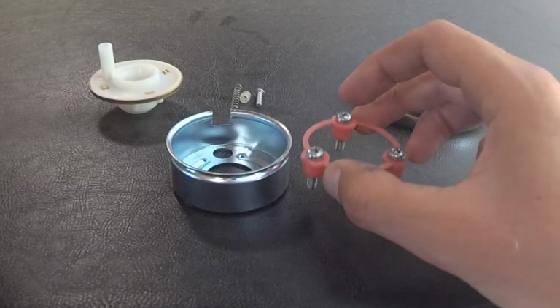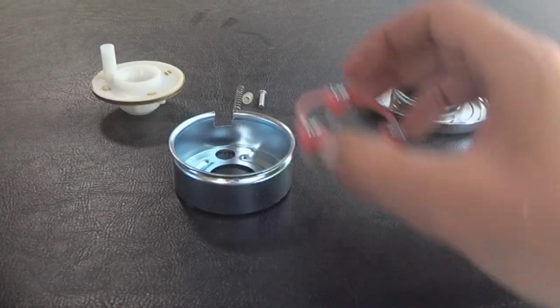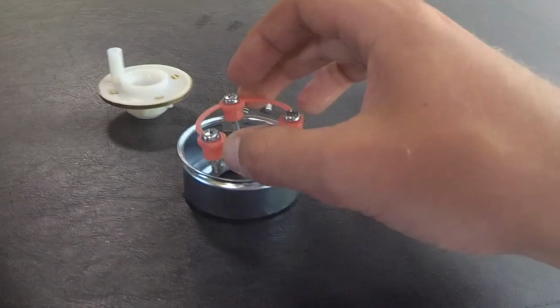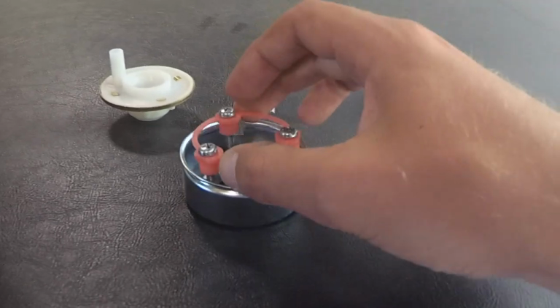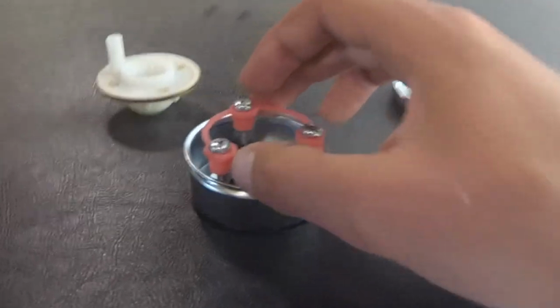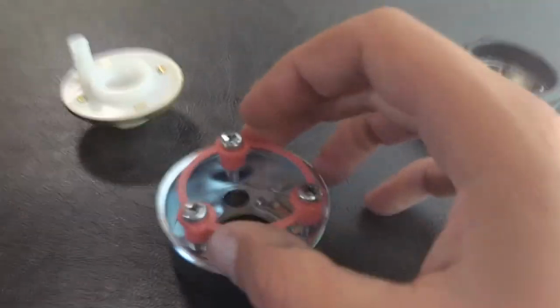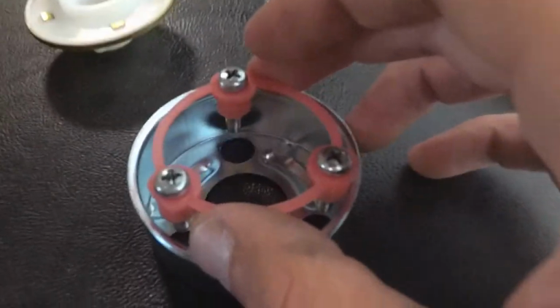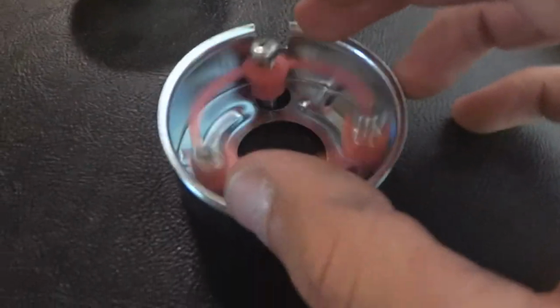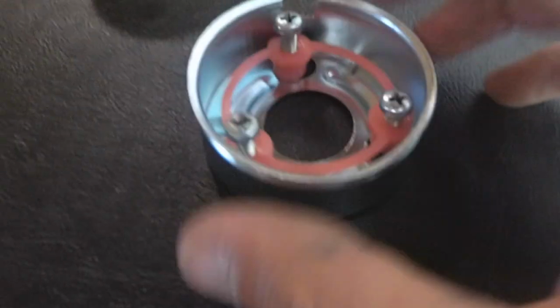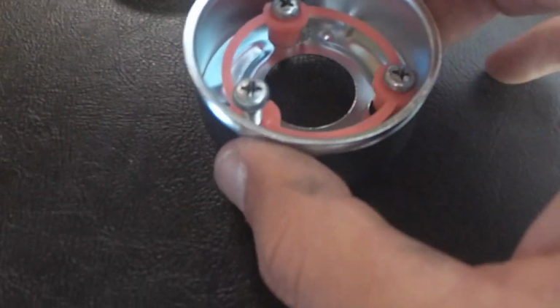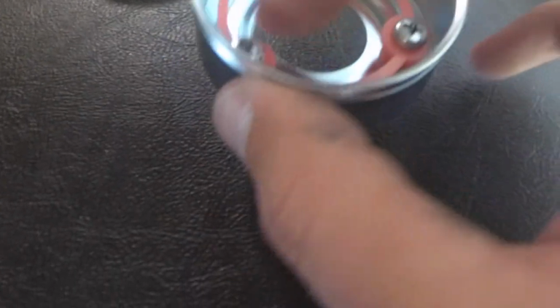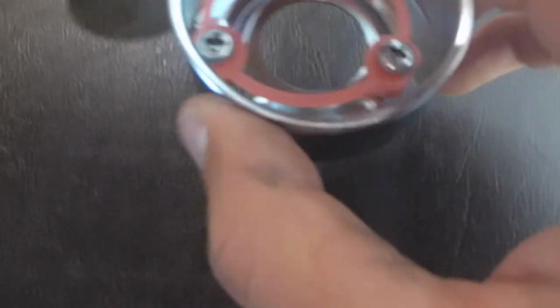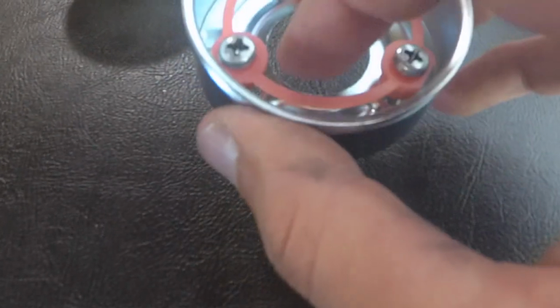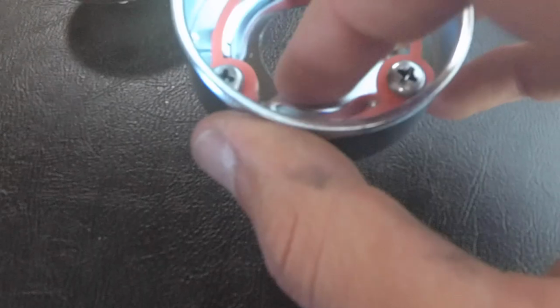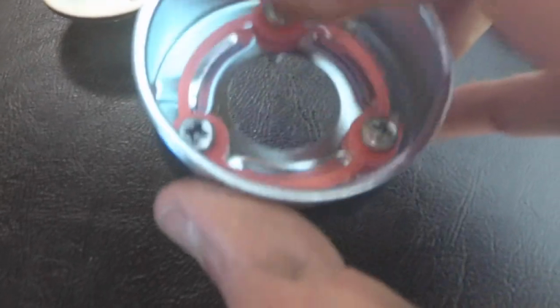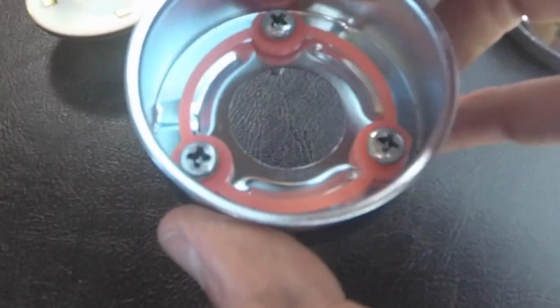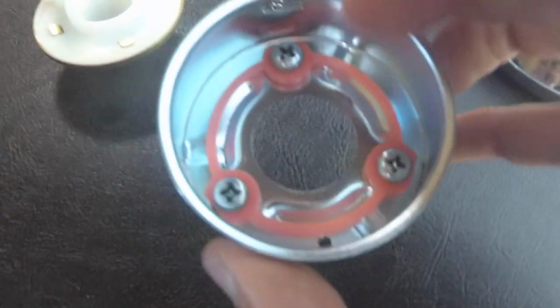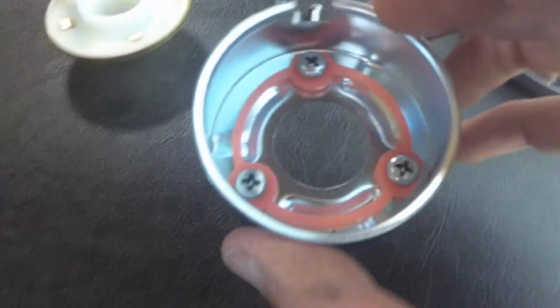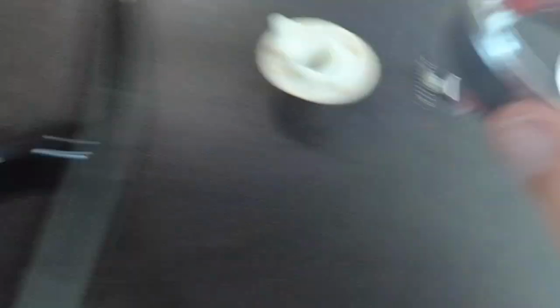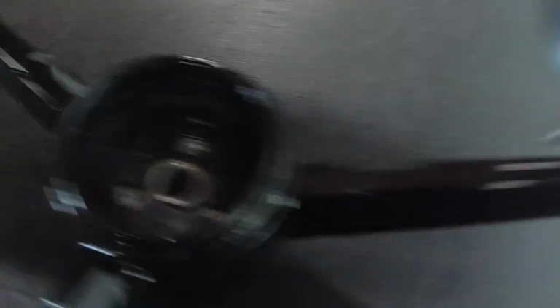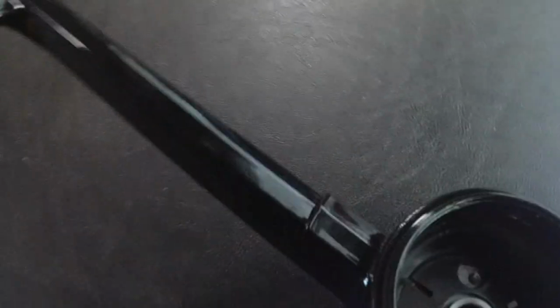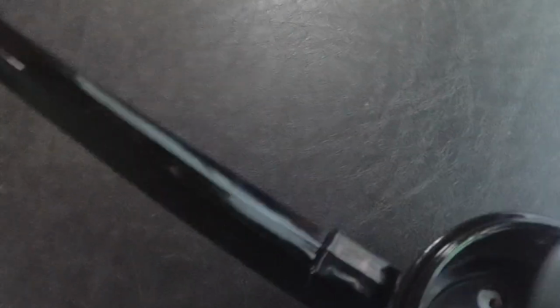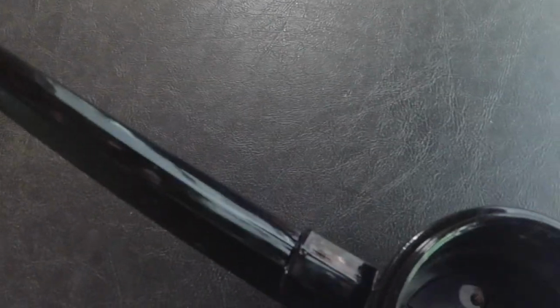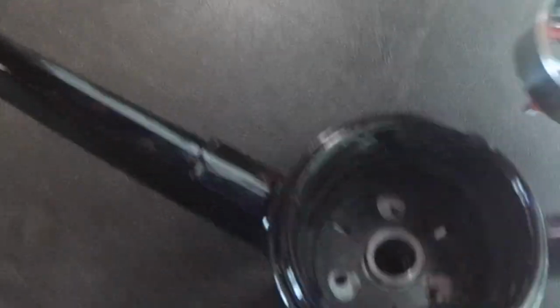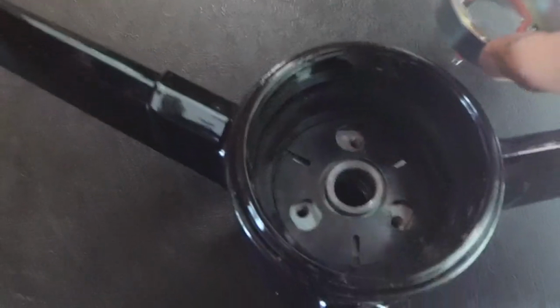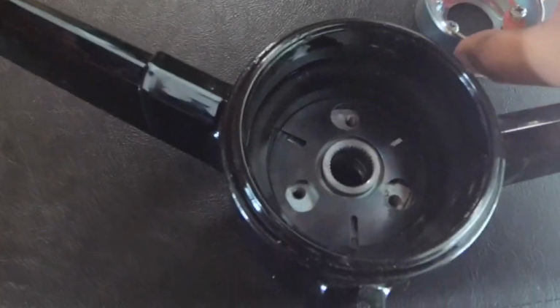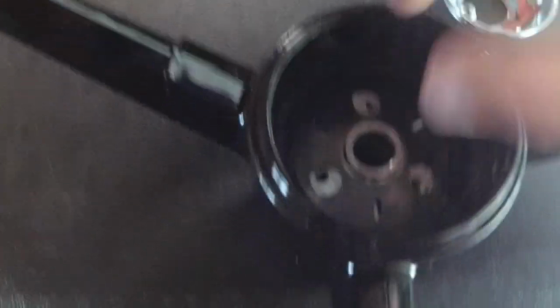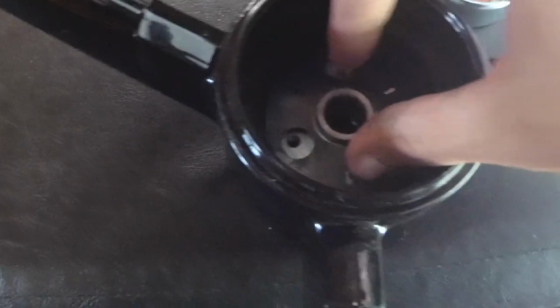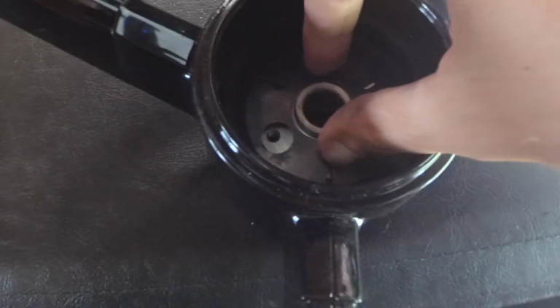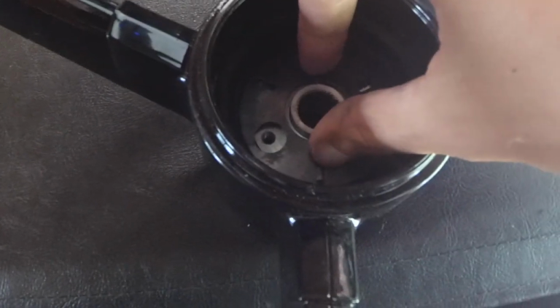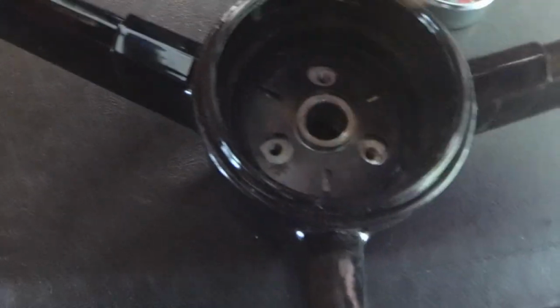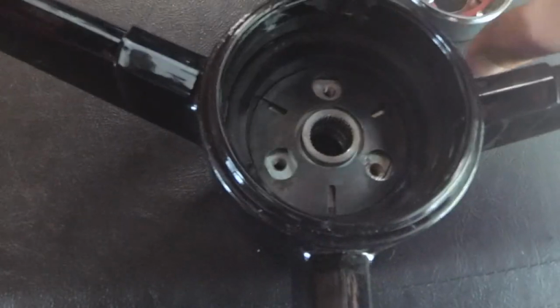So then this pushing piece — whatever it is — with the three screws kind of goes into those holes and lines up with the holes in the spring, and then screws into the steering wheel.